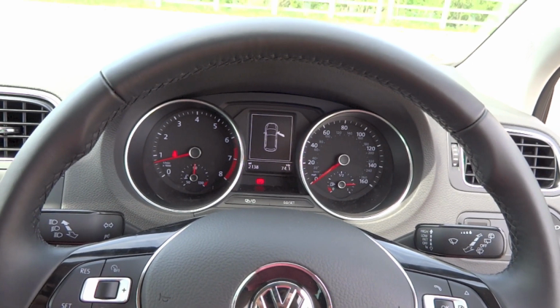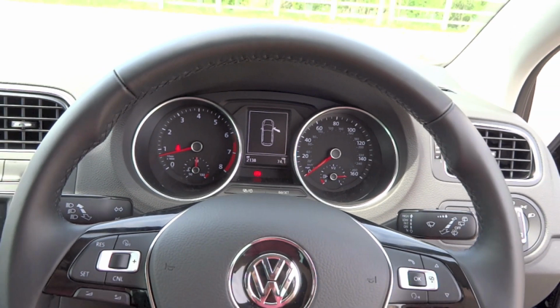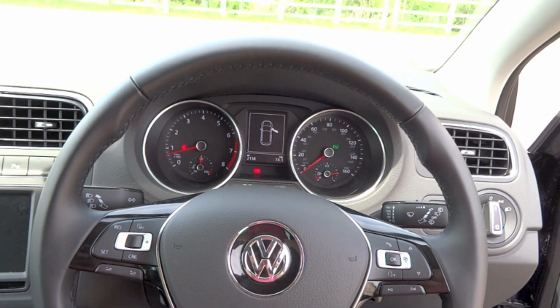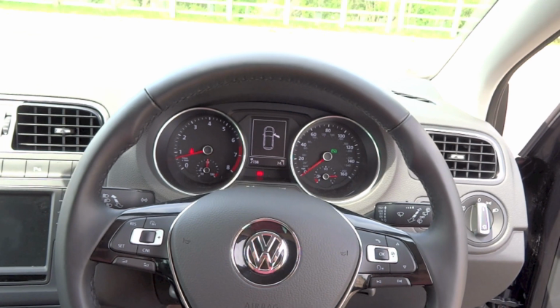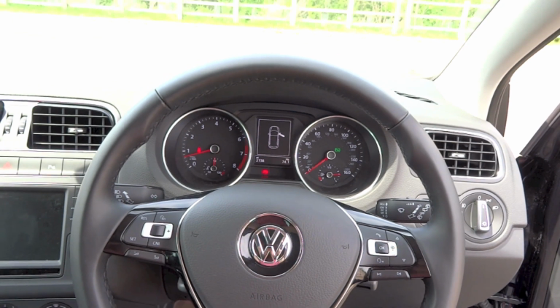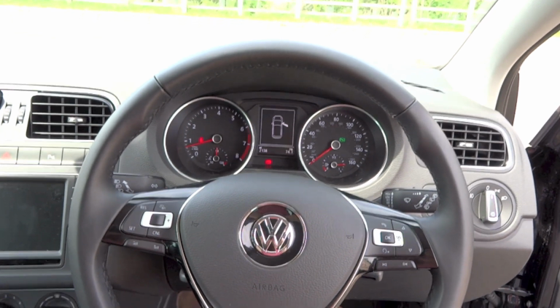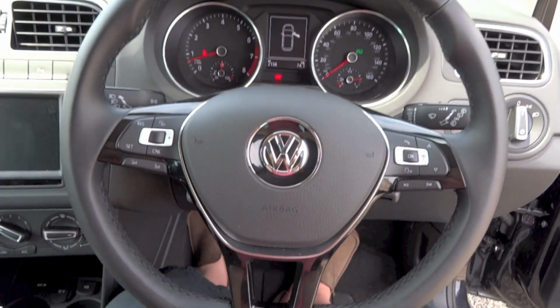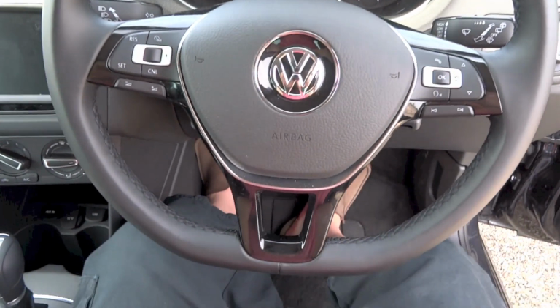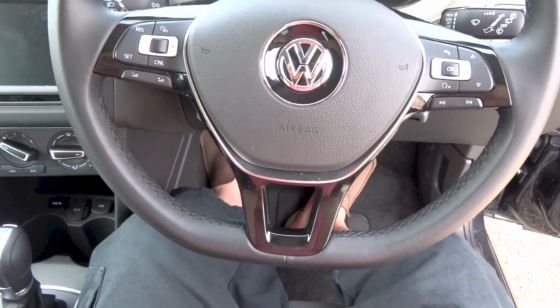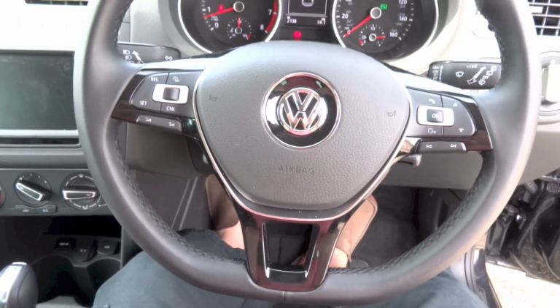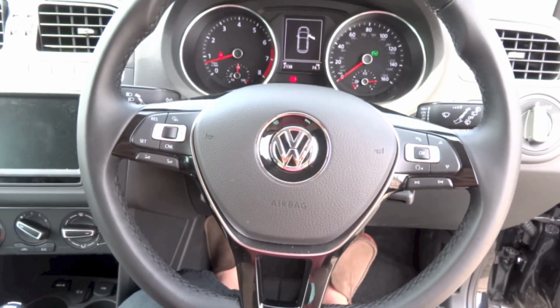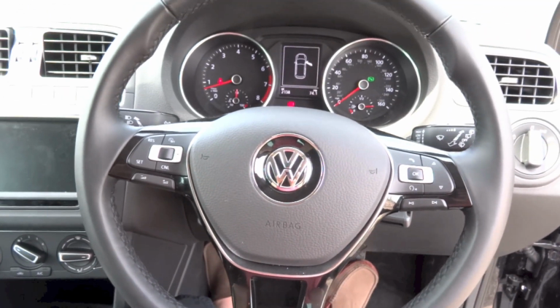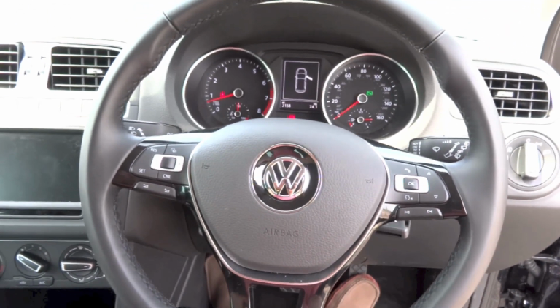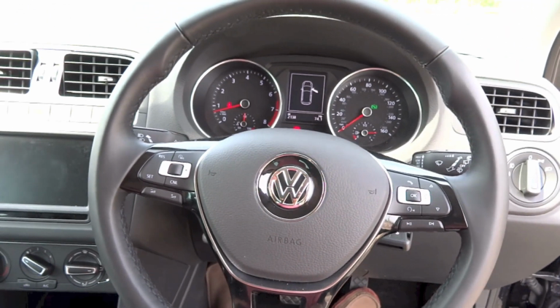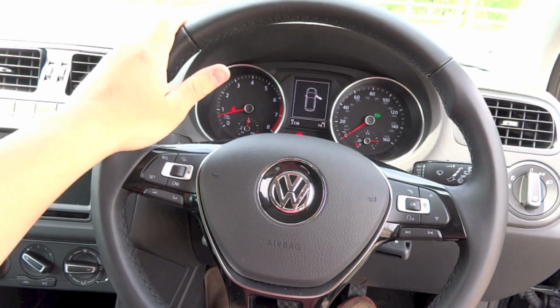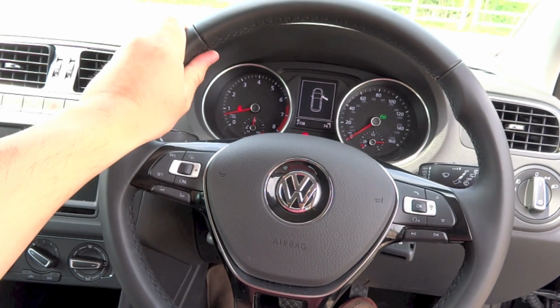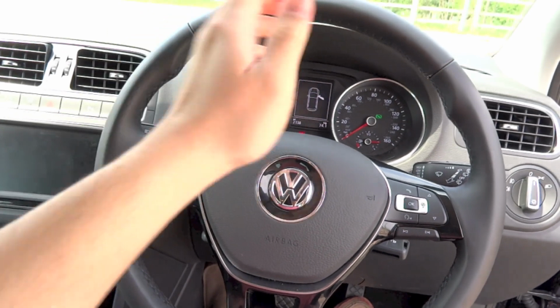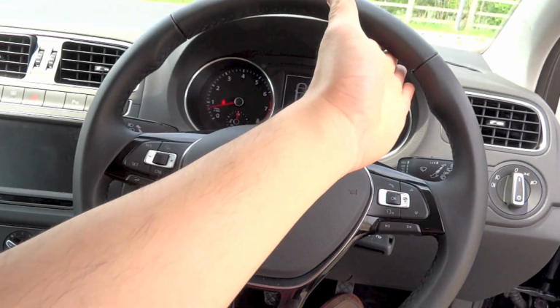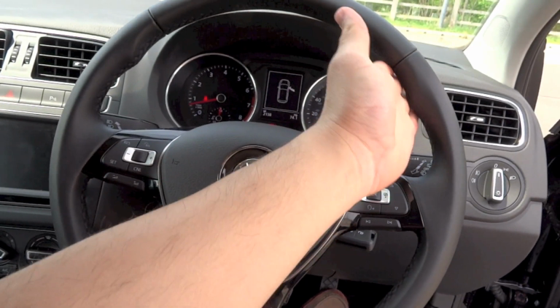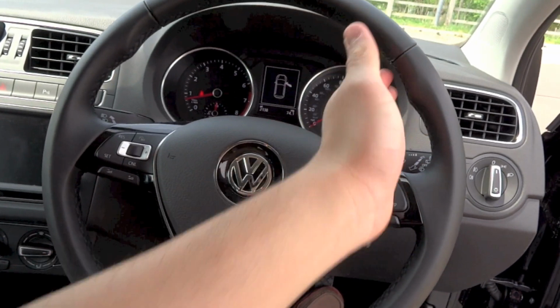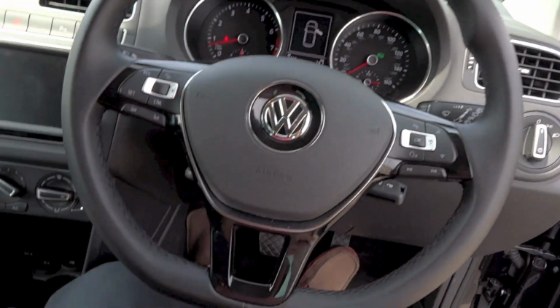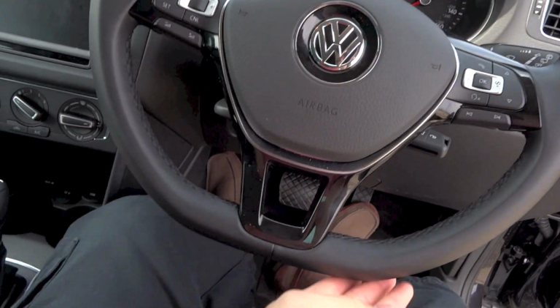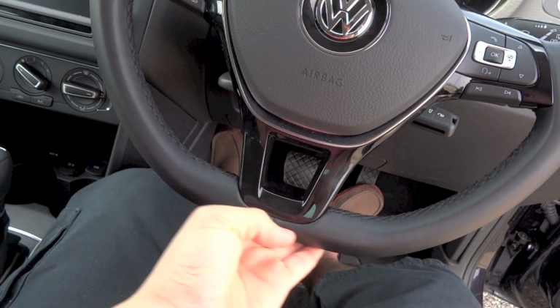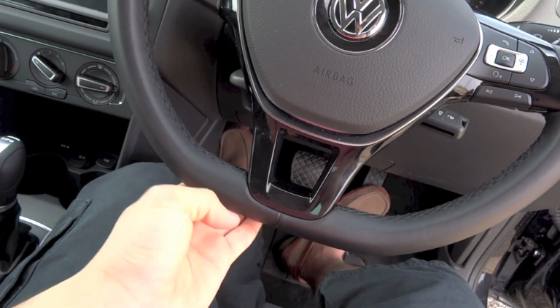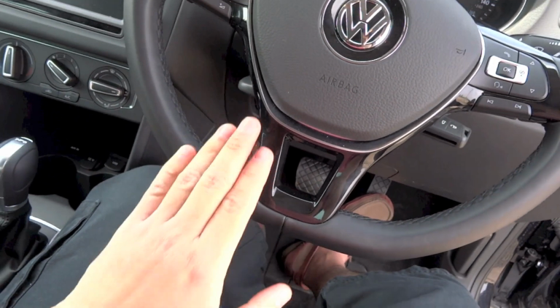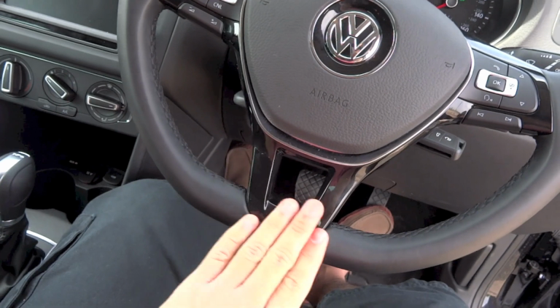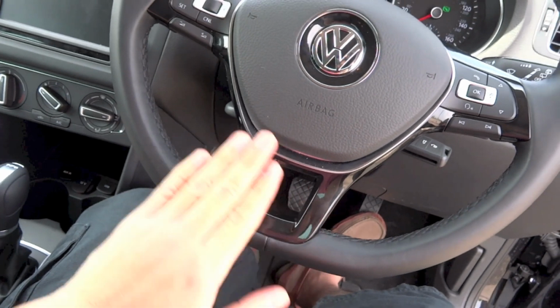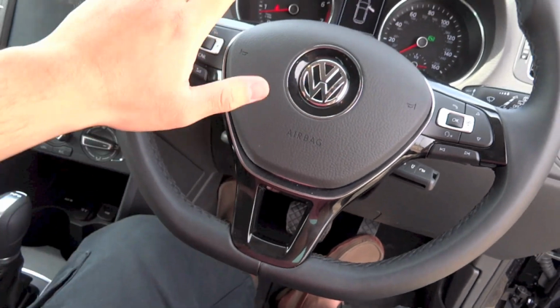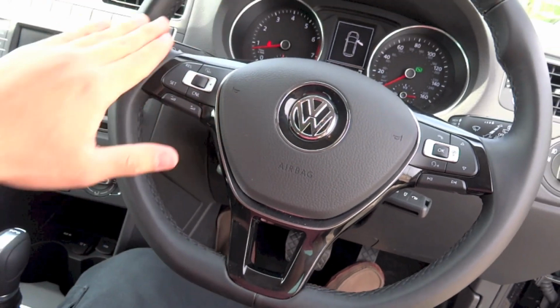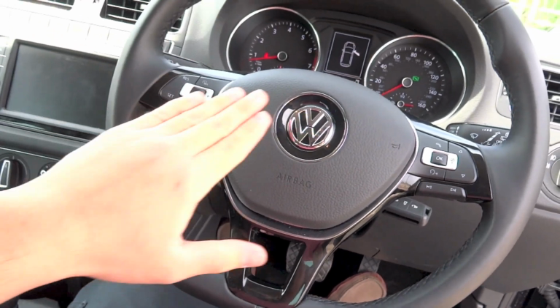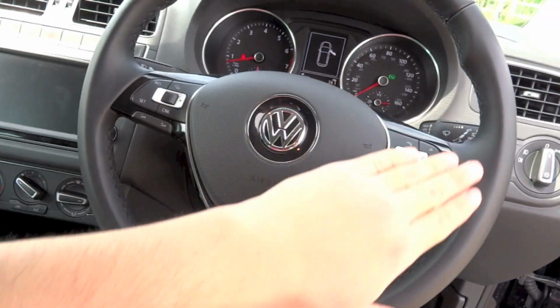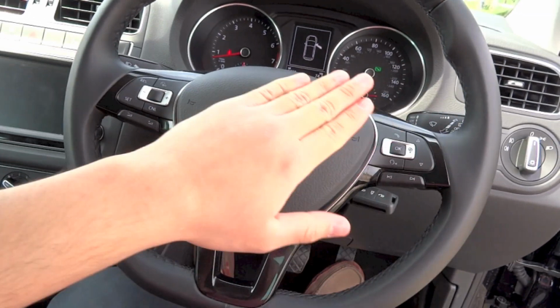The 5th generation Polo does have an electric rack and pinion power steering system. A leather wrapped, flat bottom steering wheel with sport grips at the 10 and 2 o'clock positions and gloss black highlights around the spokes is standard on the Match trim.